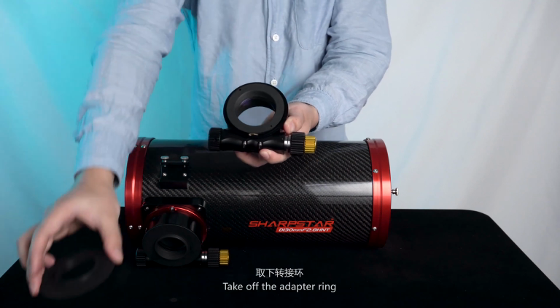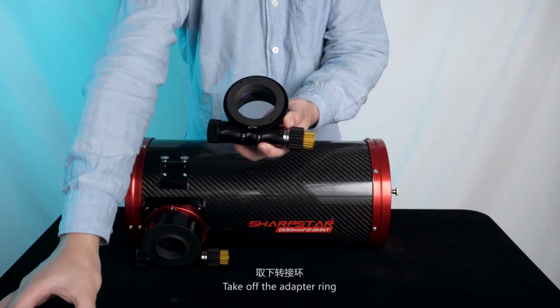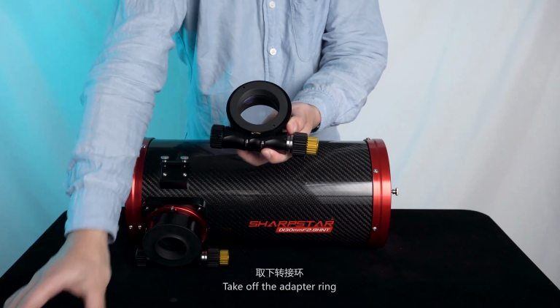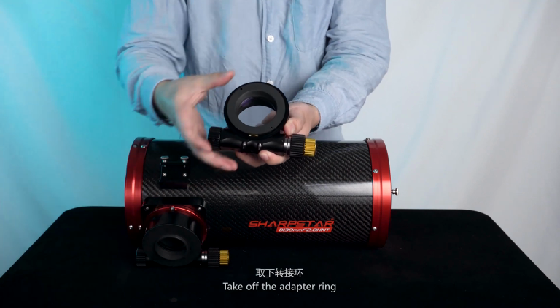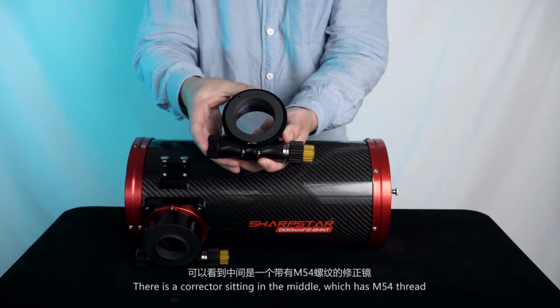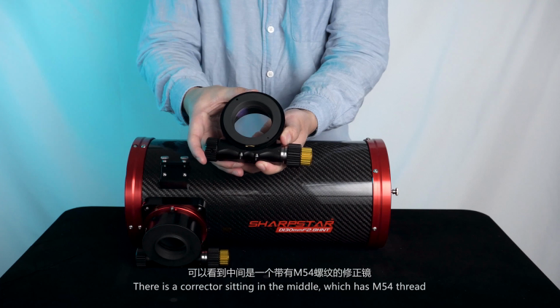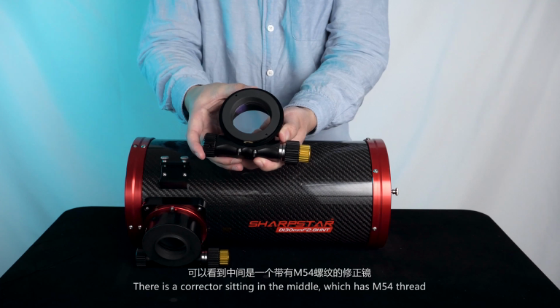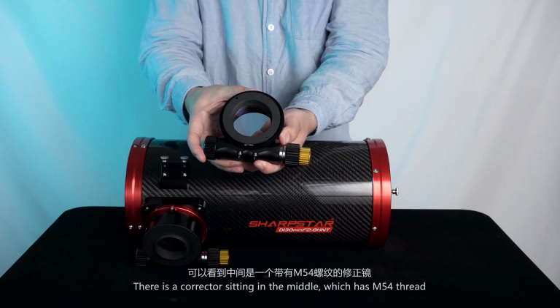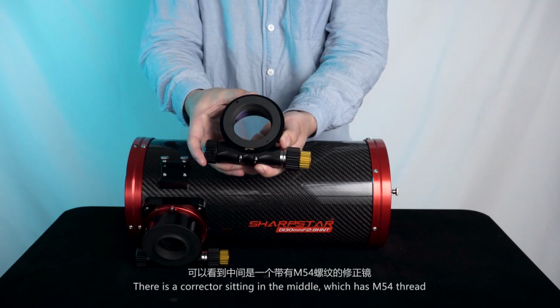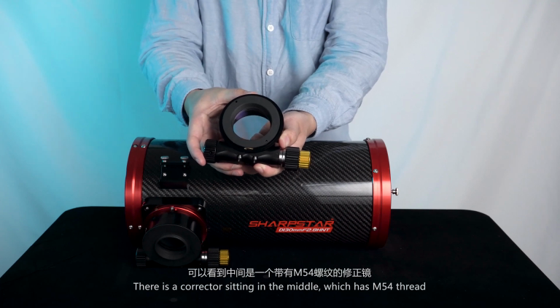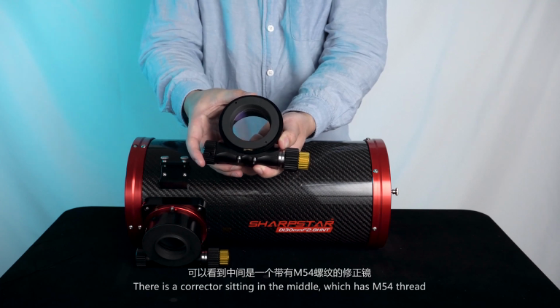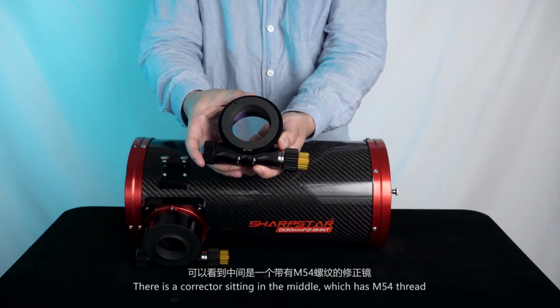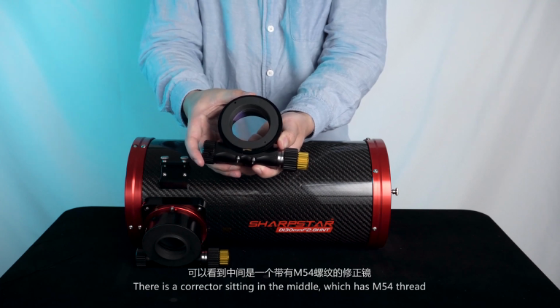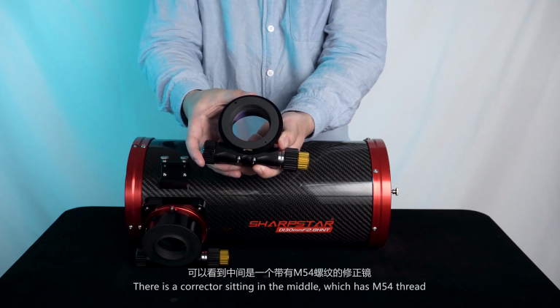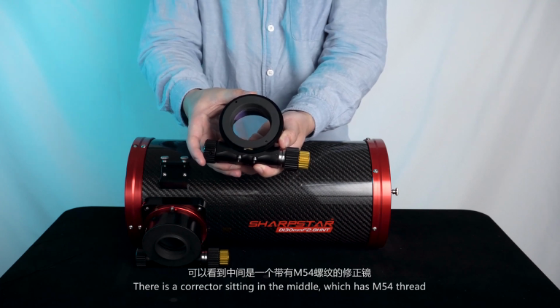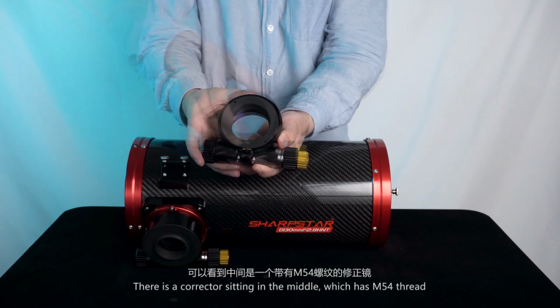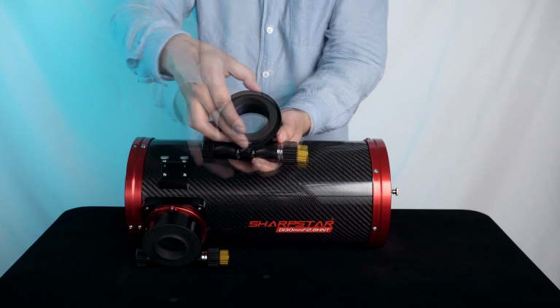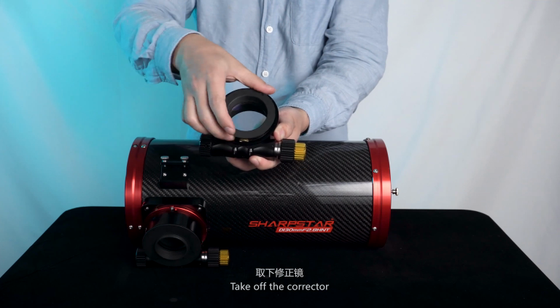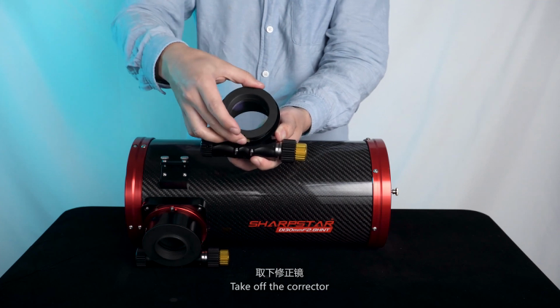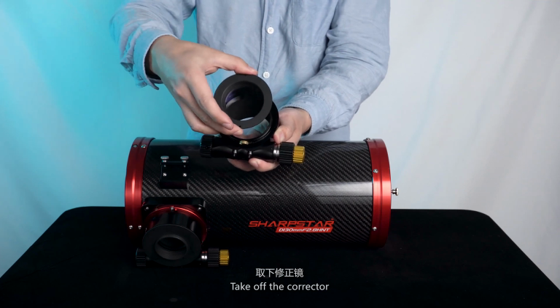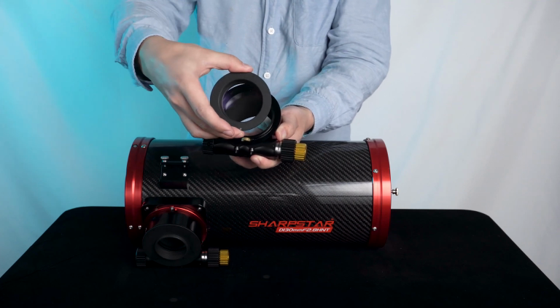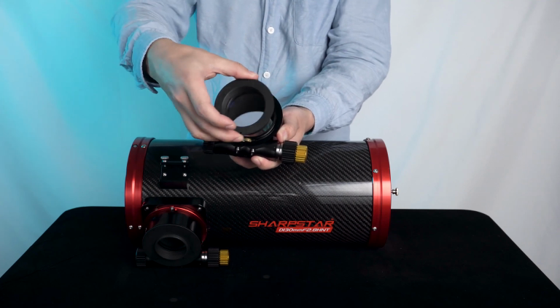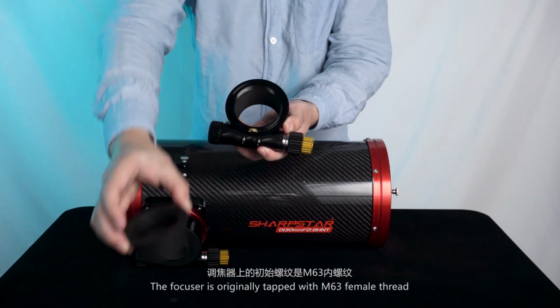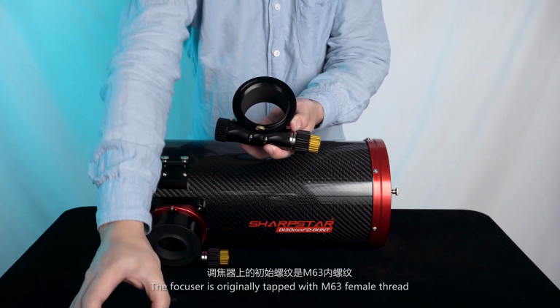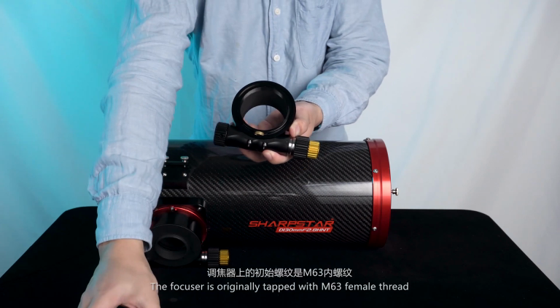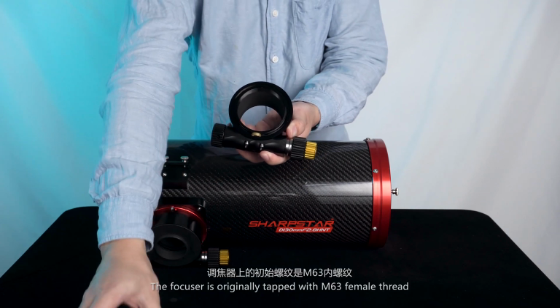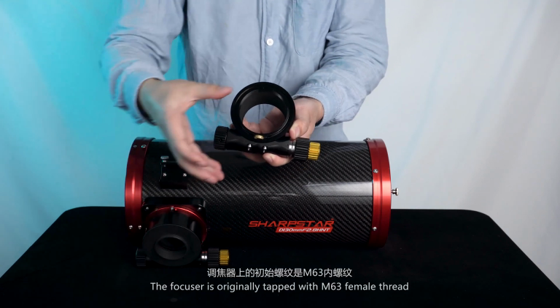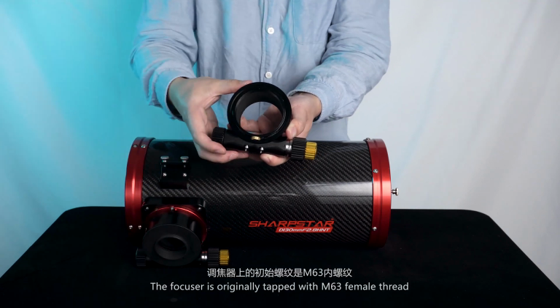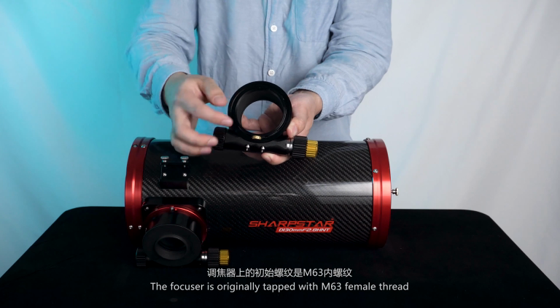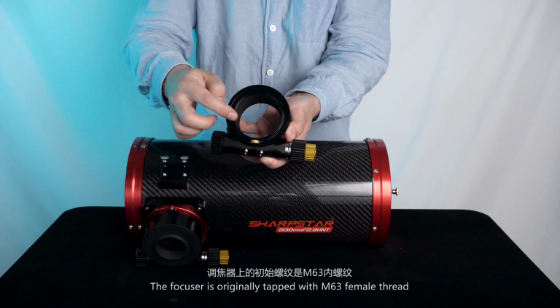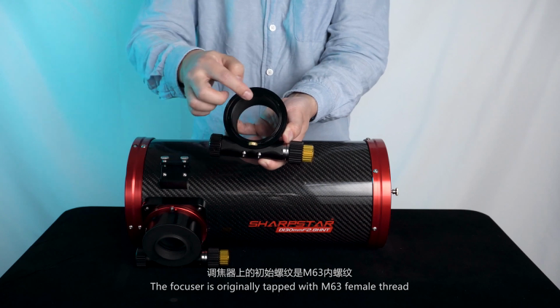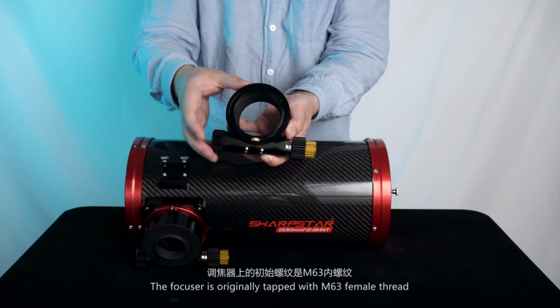Take off the adapter ring. There is a corrector sitting in the middle, which has M54 thread. Take off the corrector. The focuser is originally tapped with M63 female thread.